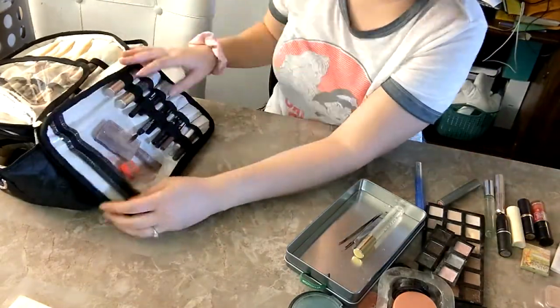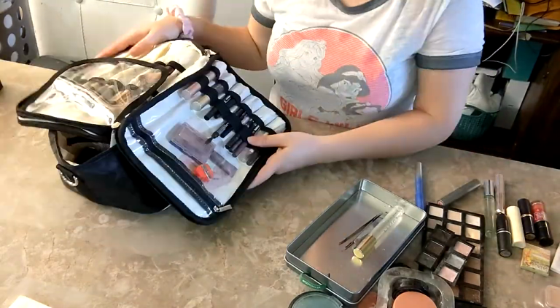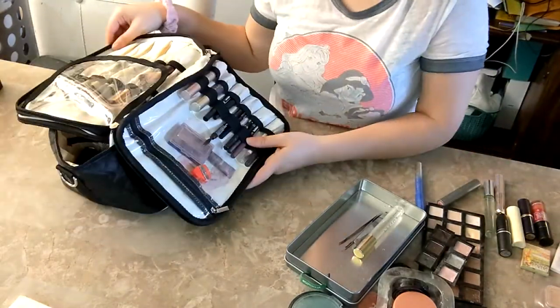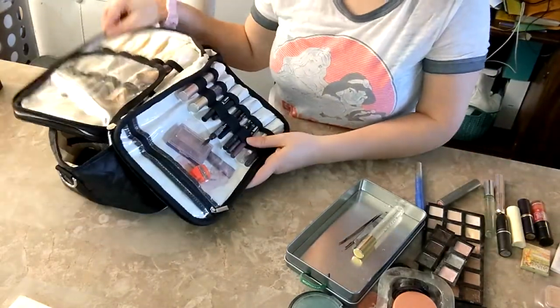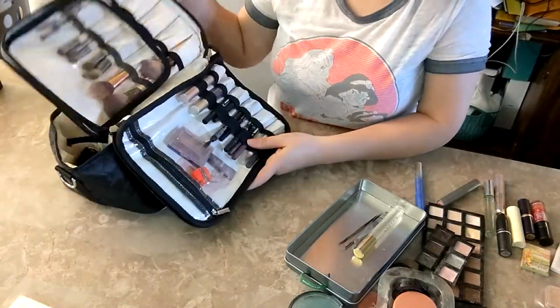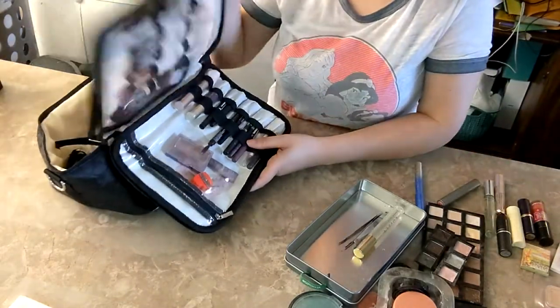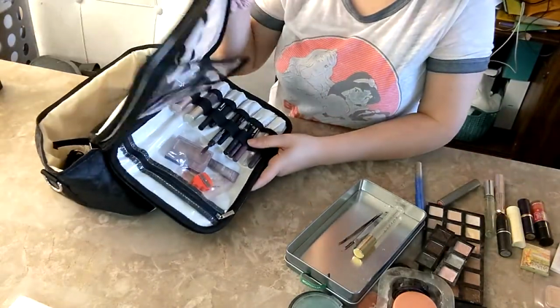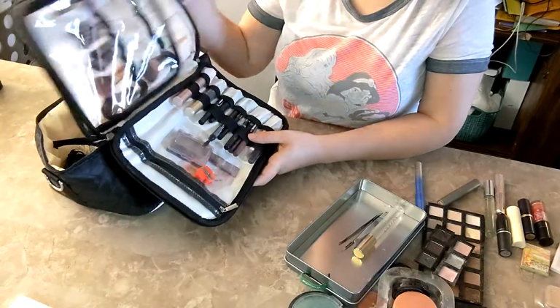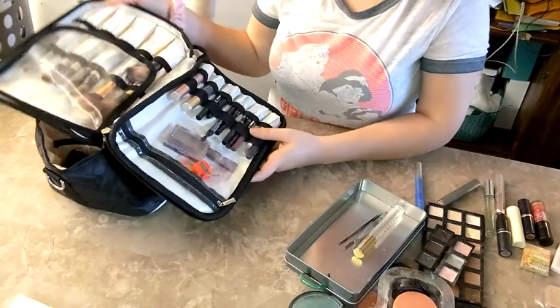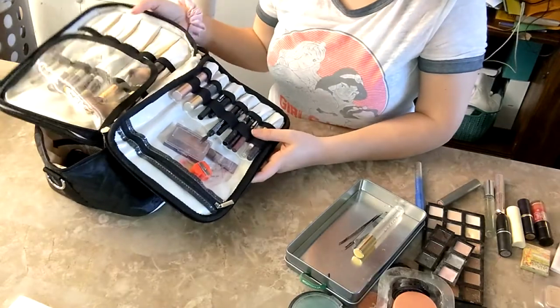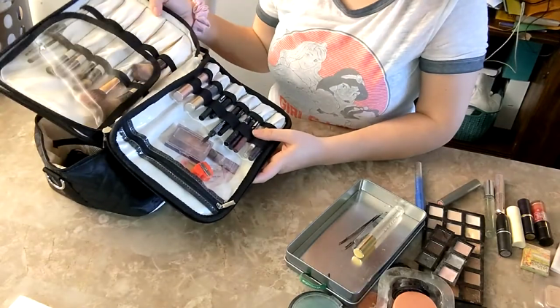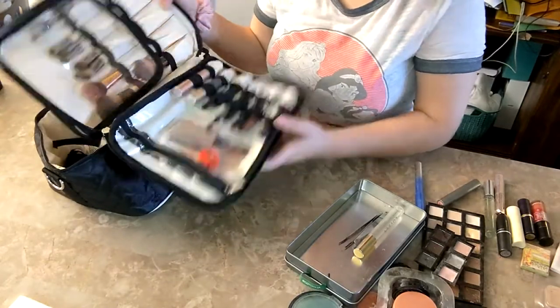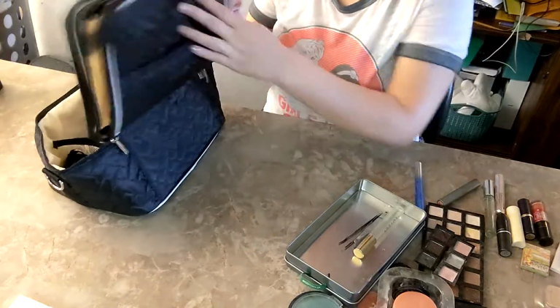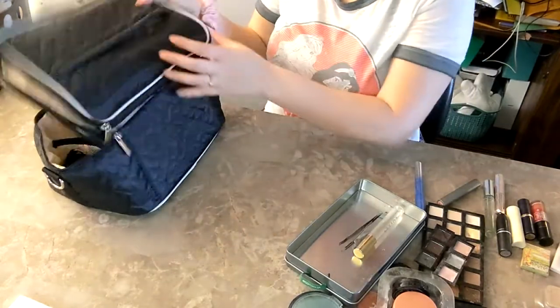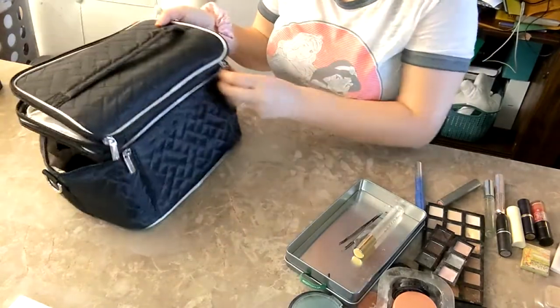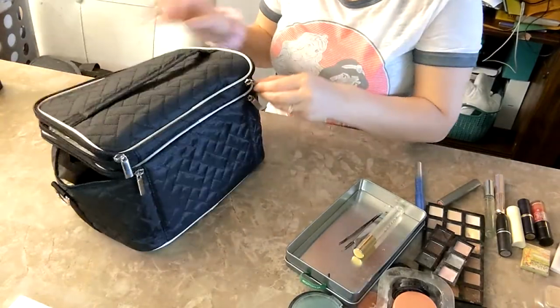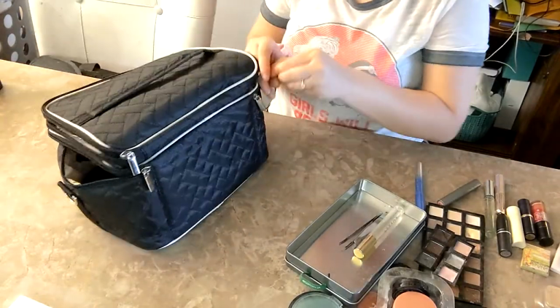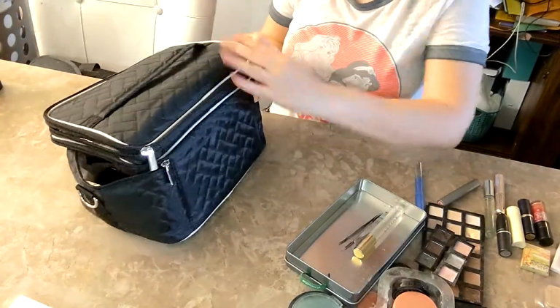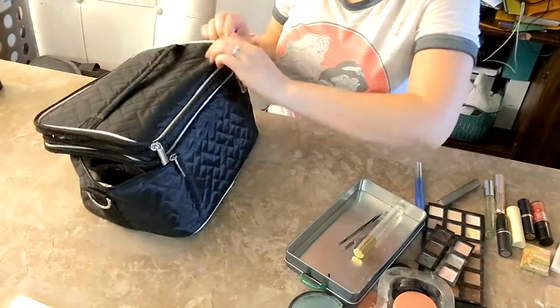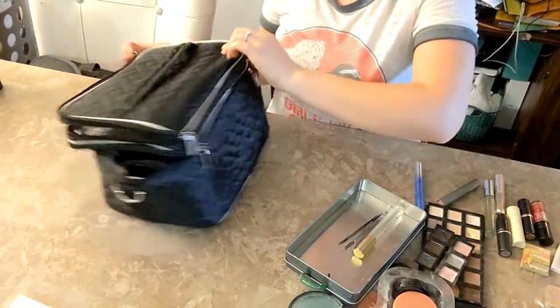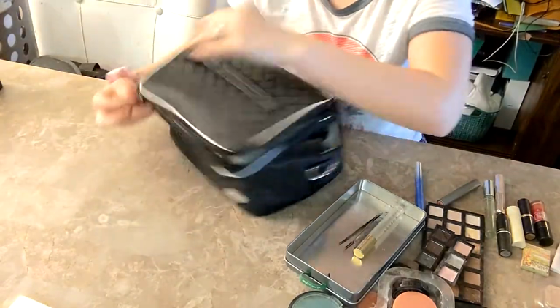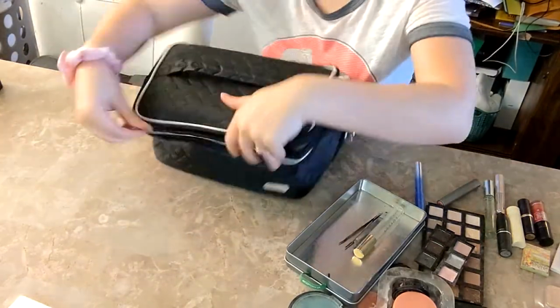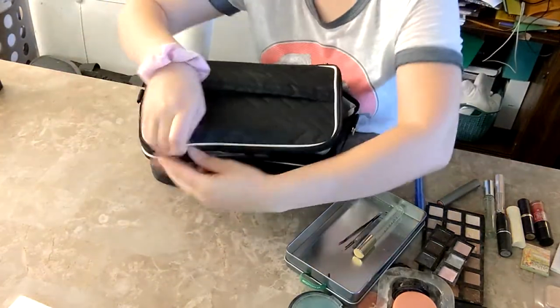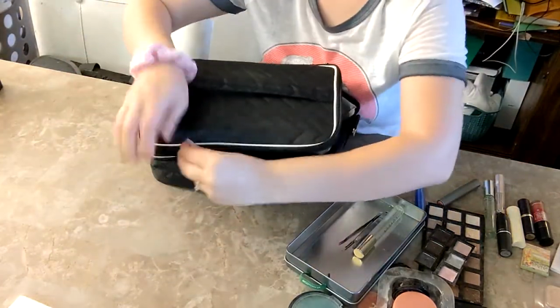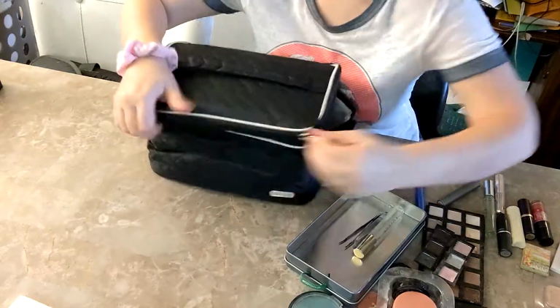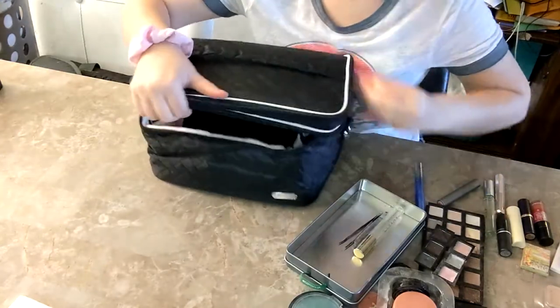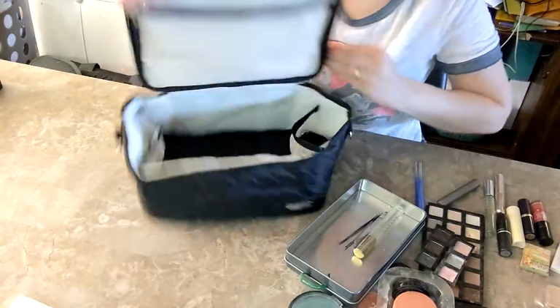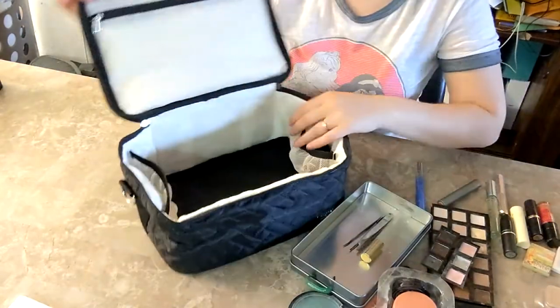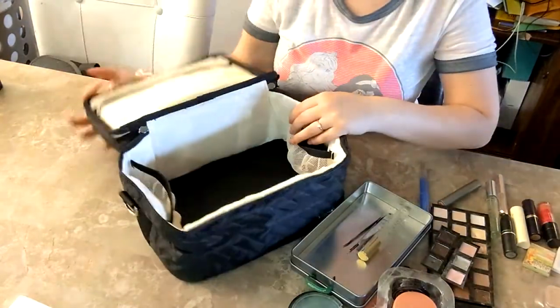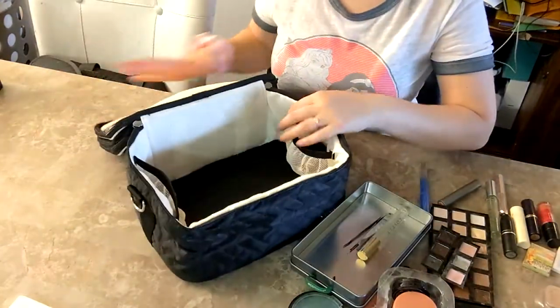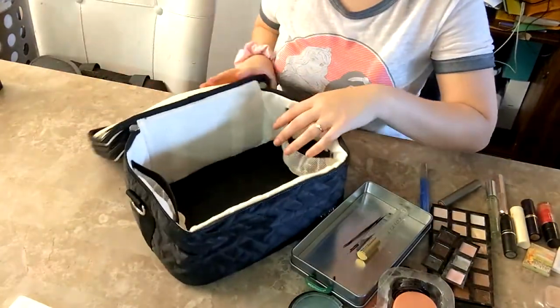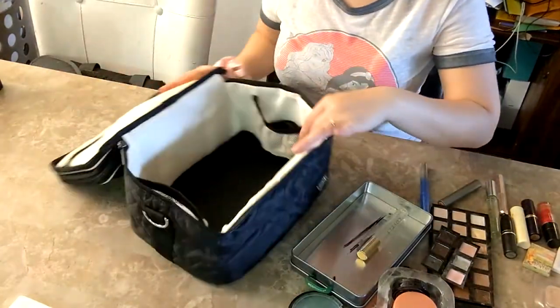All right, I think we're good in these top sections. I'm going to close that up and move on to the larger part of the makeup bag.